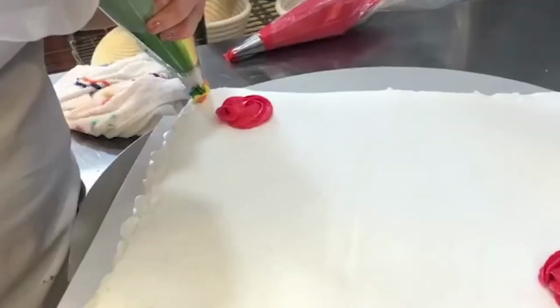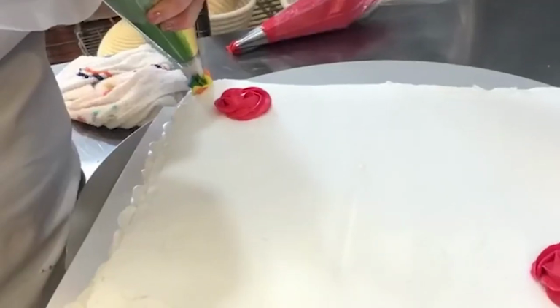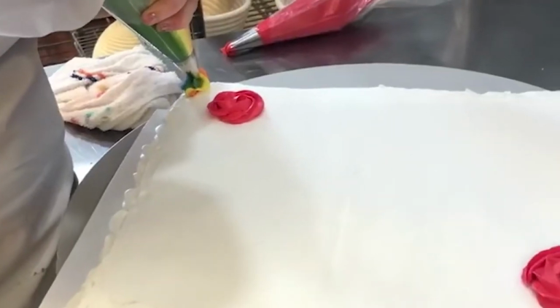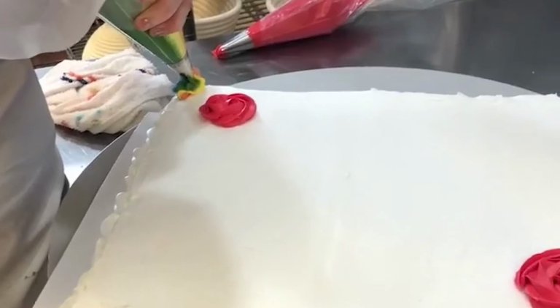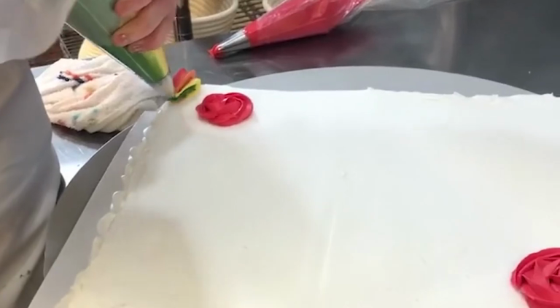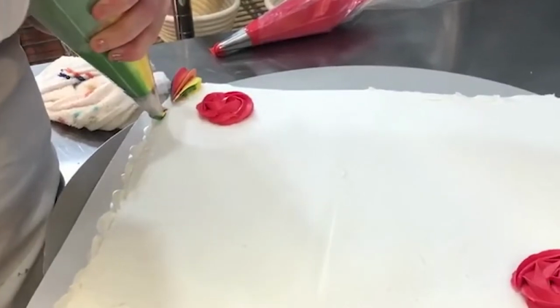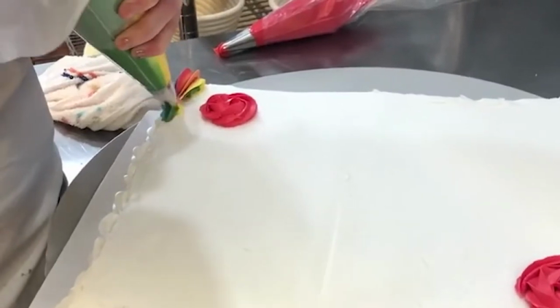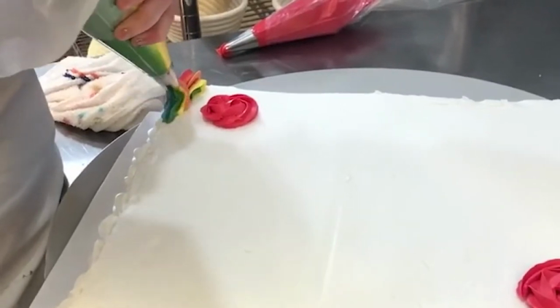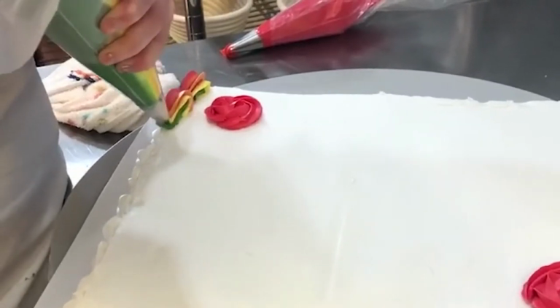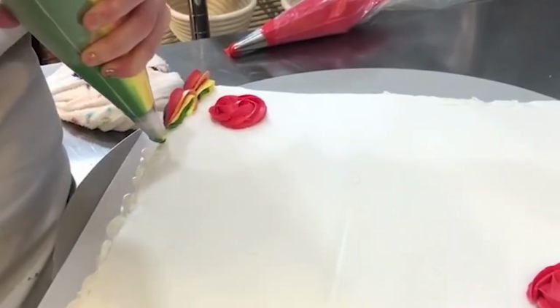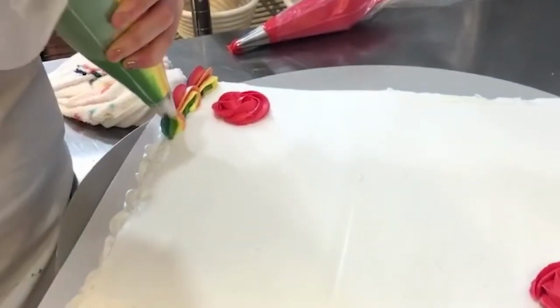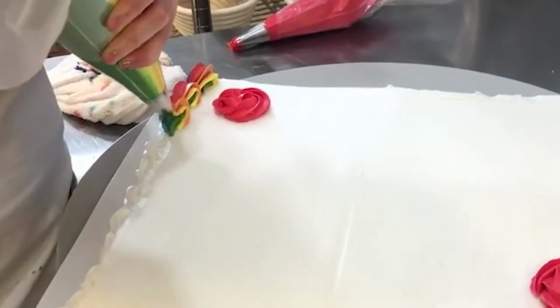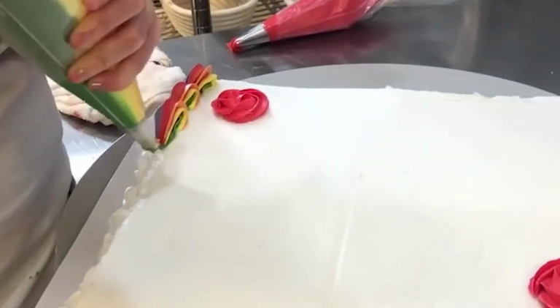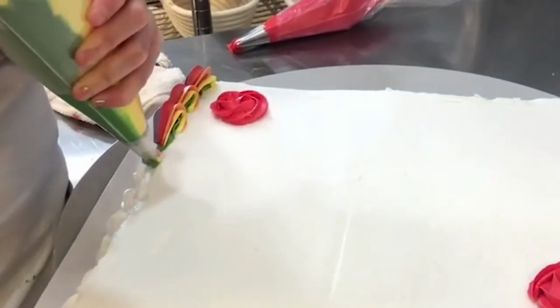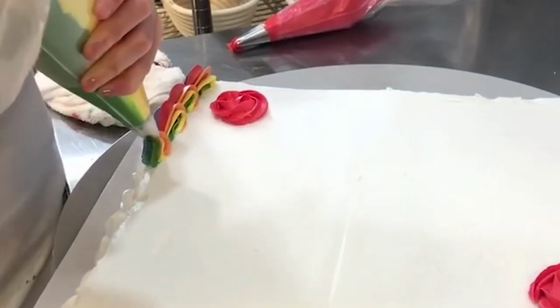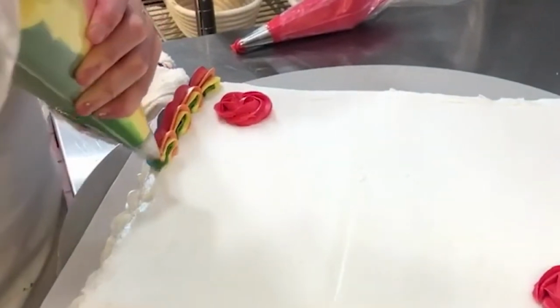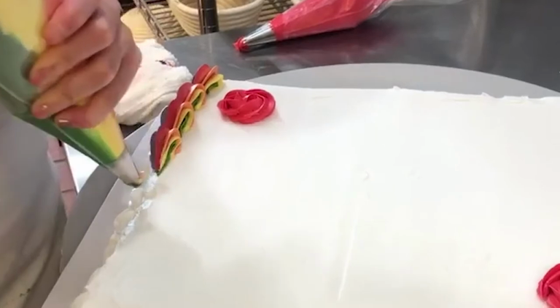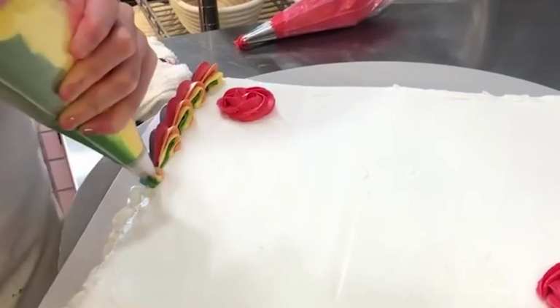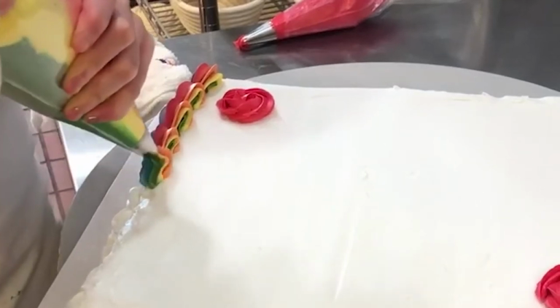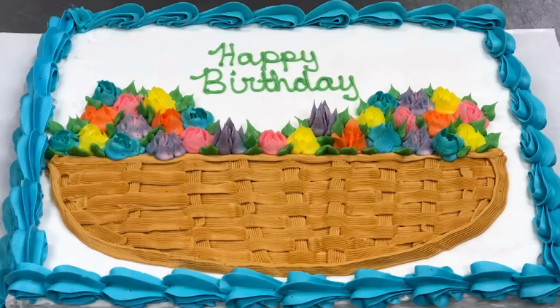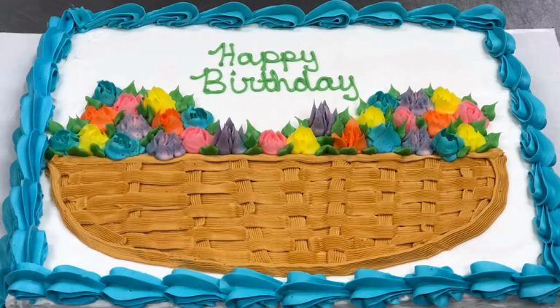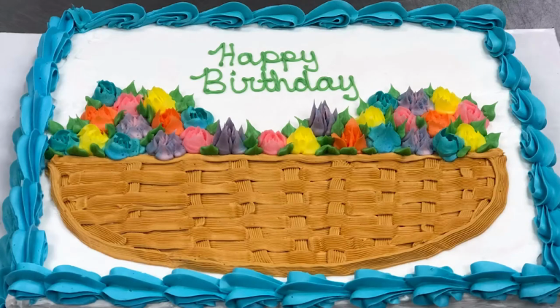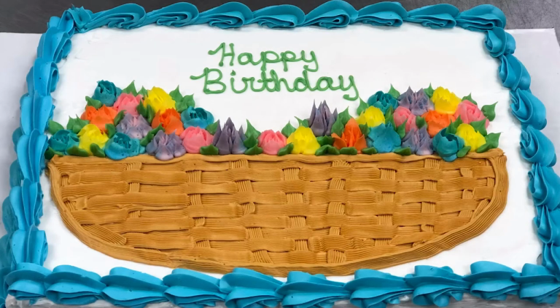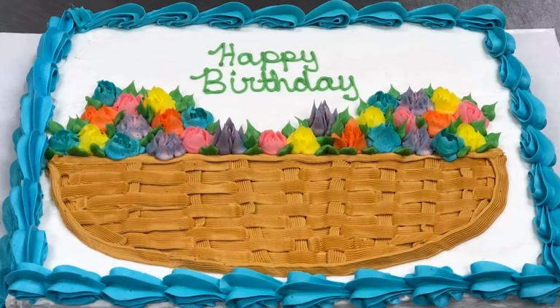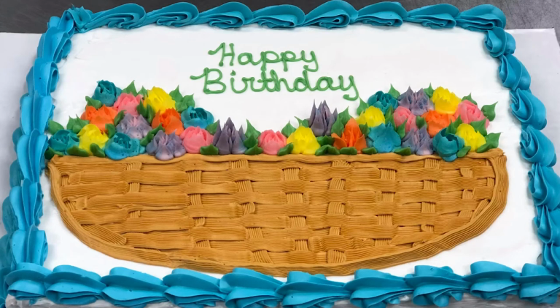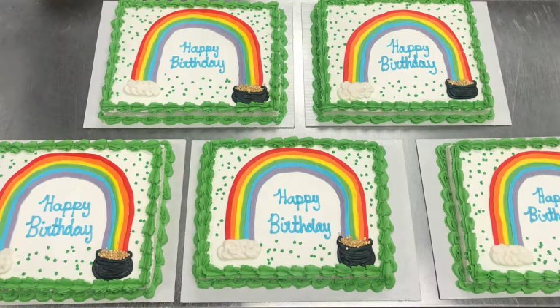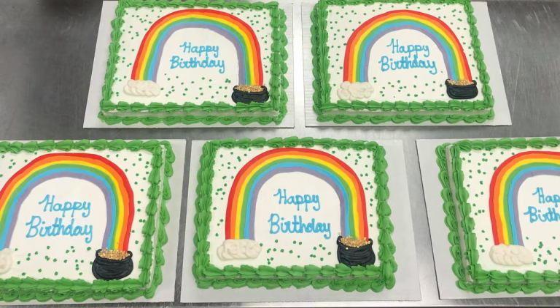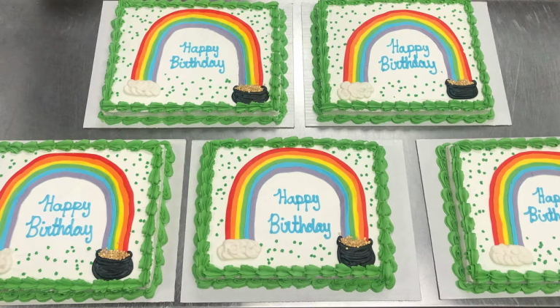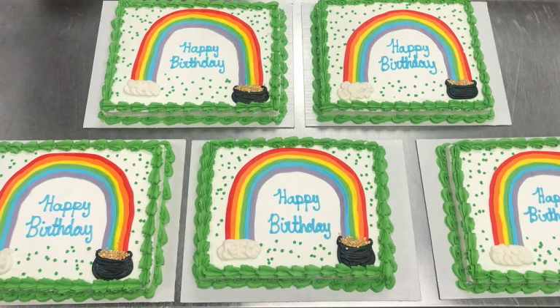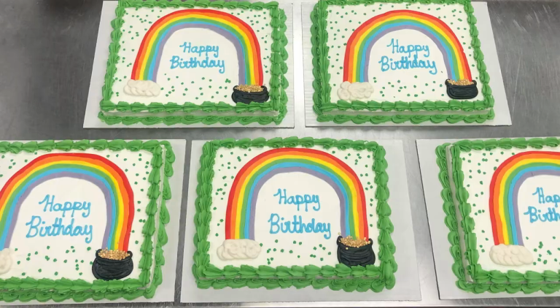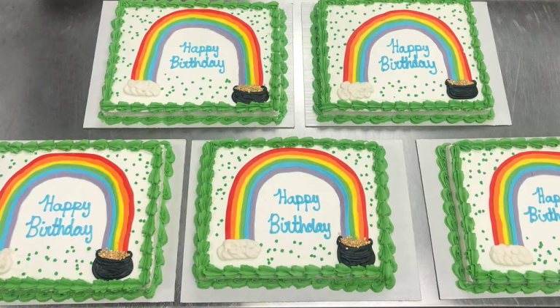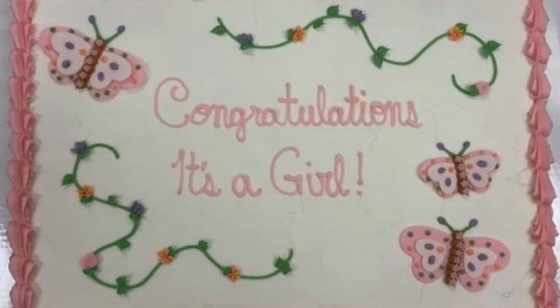We've decided to expand our passion a little bit and started creating some beautiful cakes for our lovely customers. We make half sheet cakes, quarter sheet cakes, full sheet cakes, and mini cakes, which are about eight inch round.